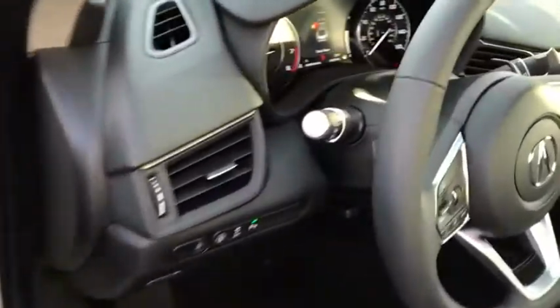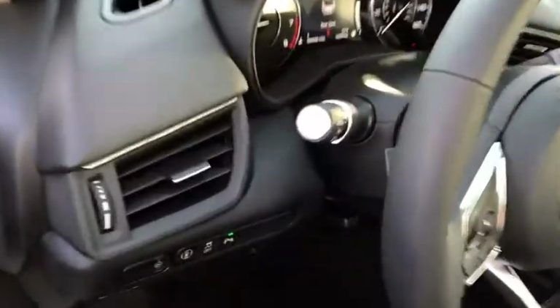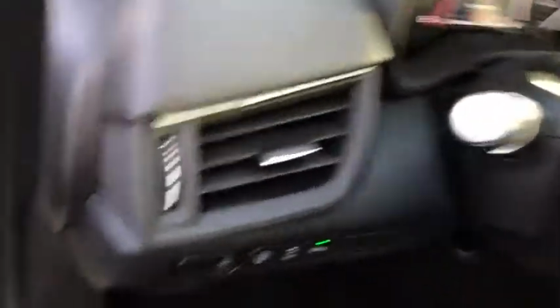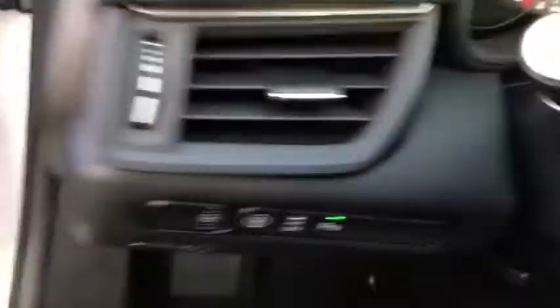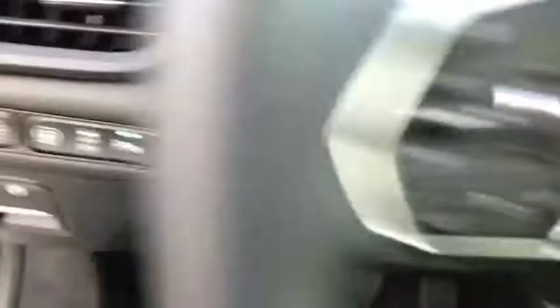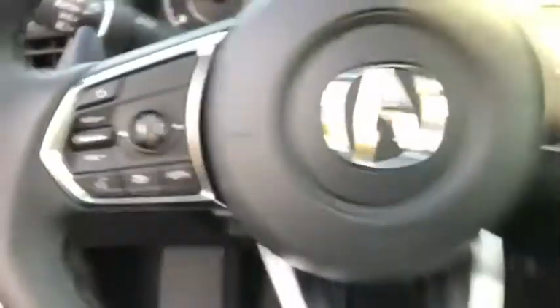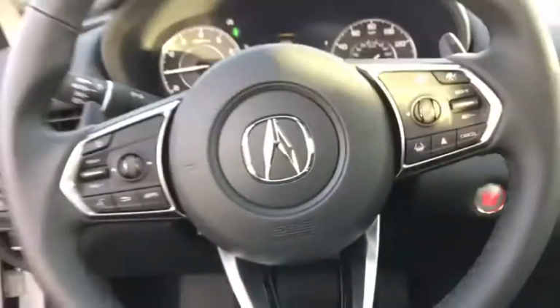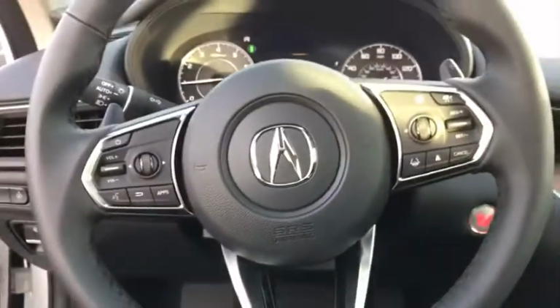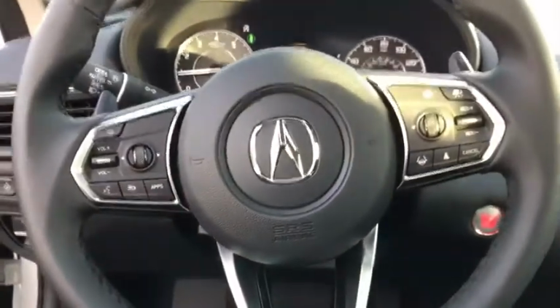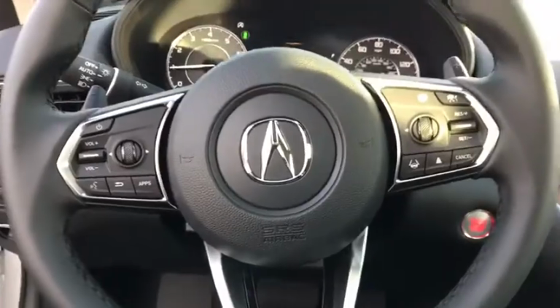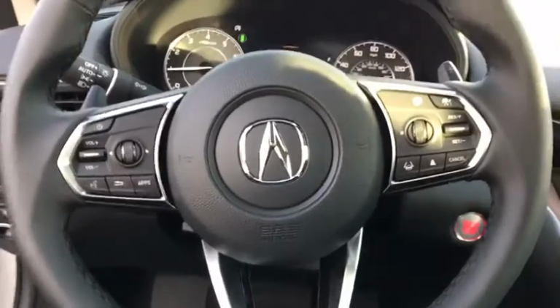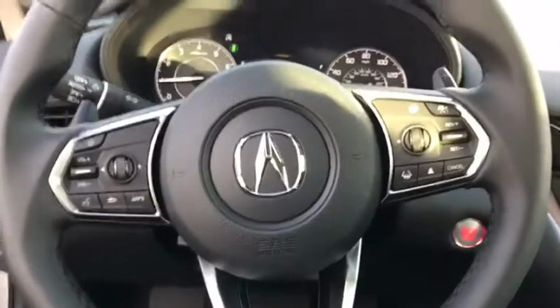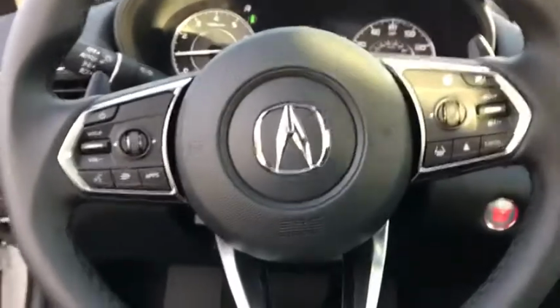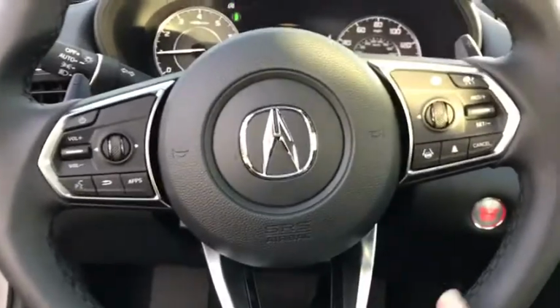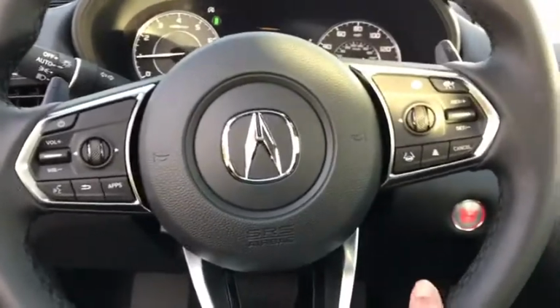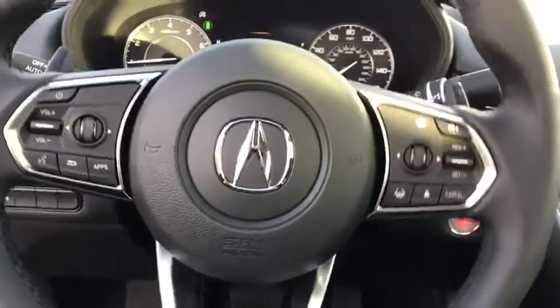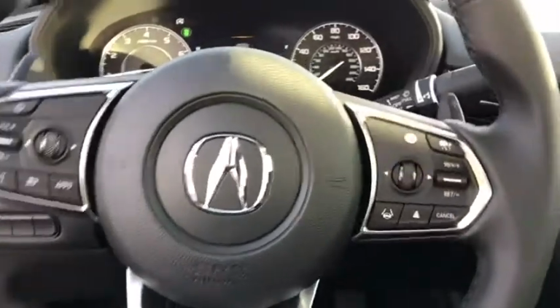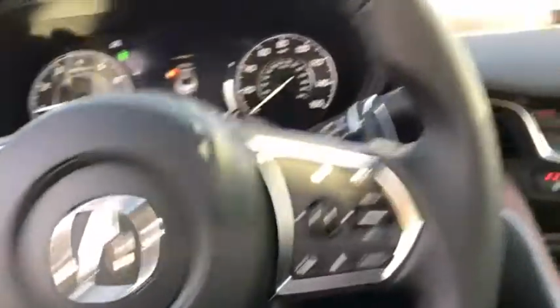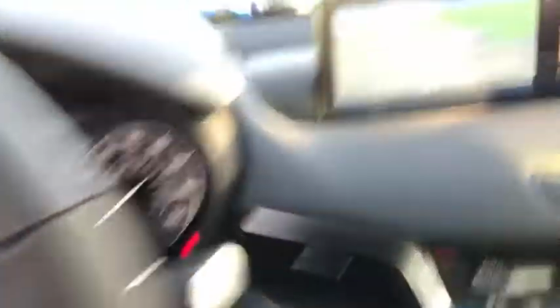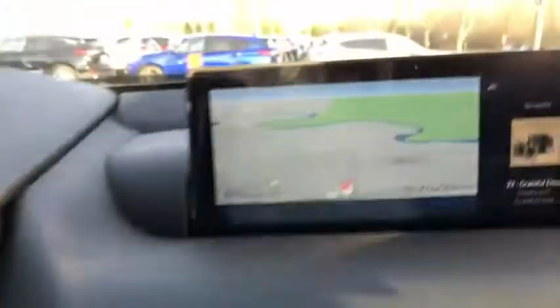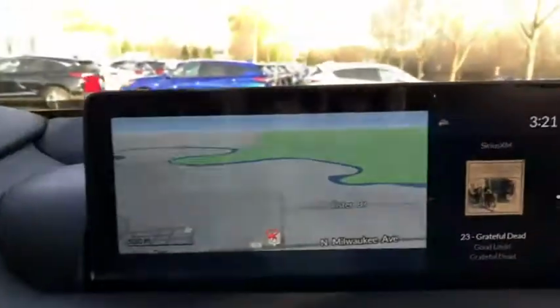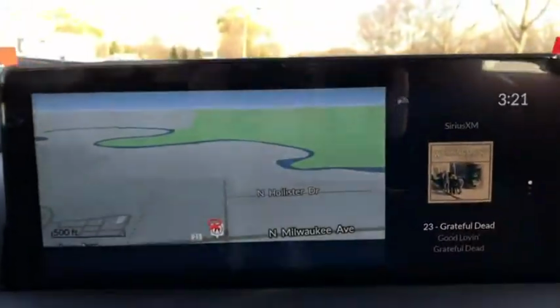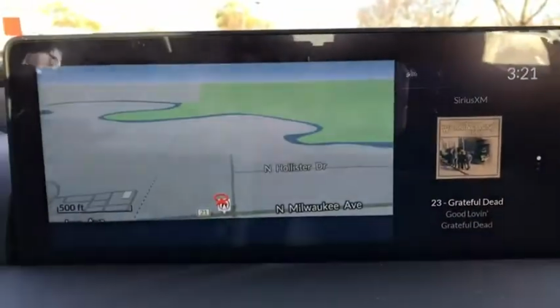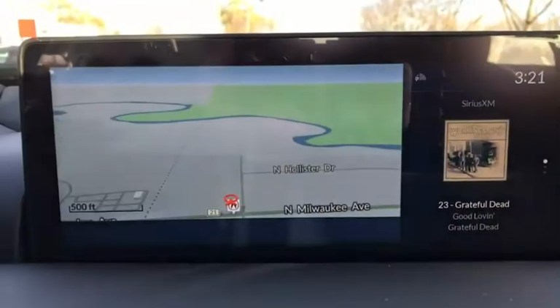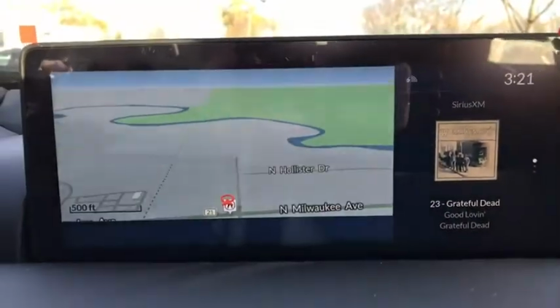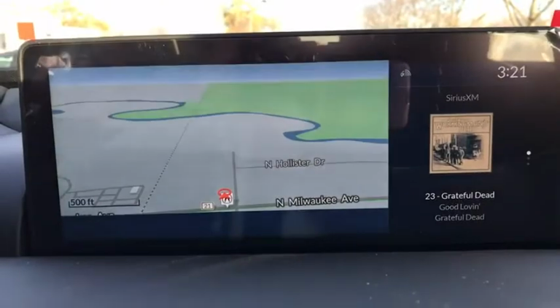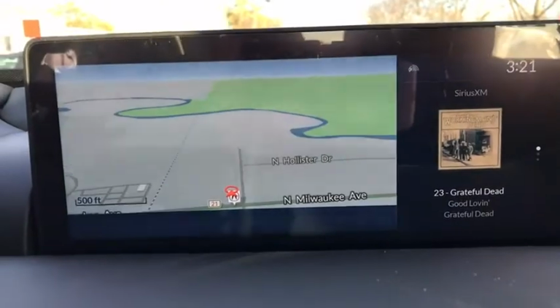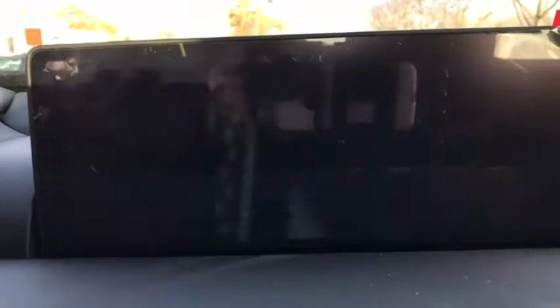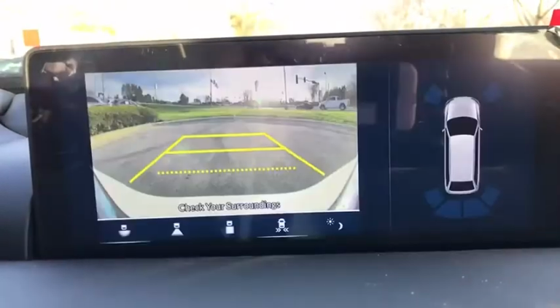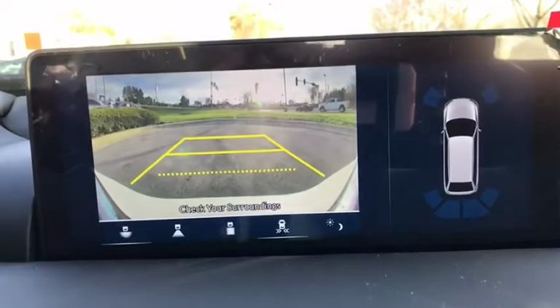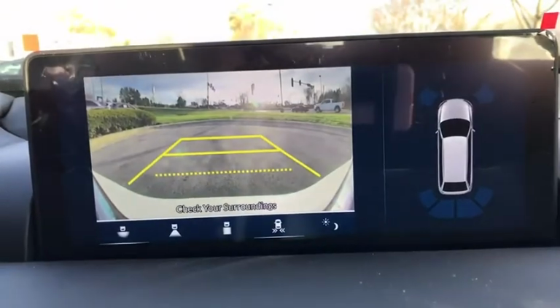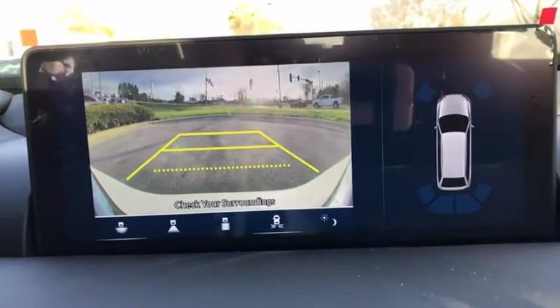Bluetooth, leather-wrapped steering wheel, power steering, adjustable steering wheel, keyless start, auto-dimming rear-view mirror, floor mats, cruise control, and four-wheel disc brakes.